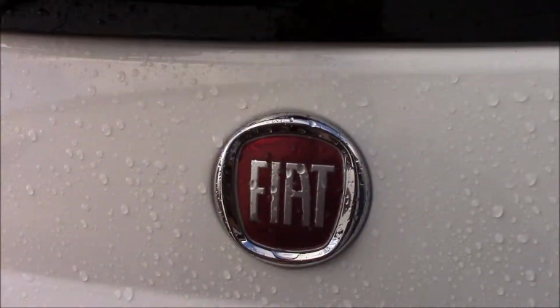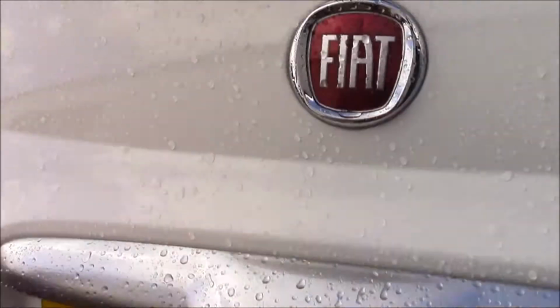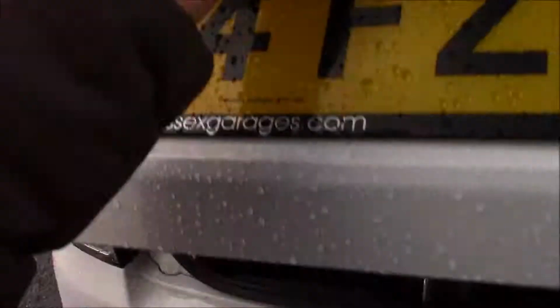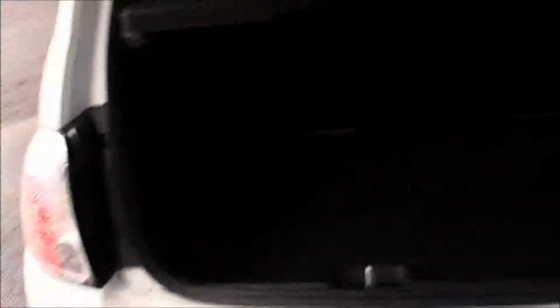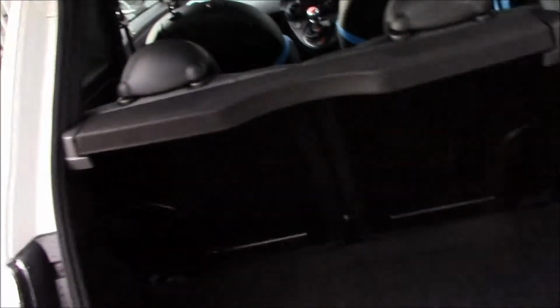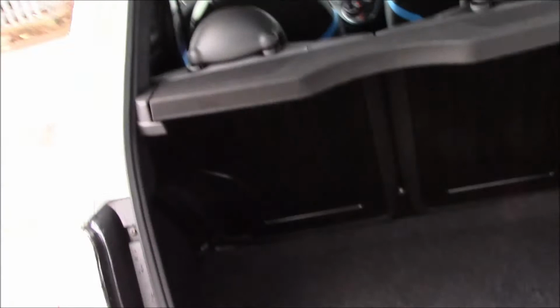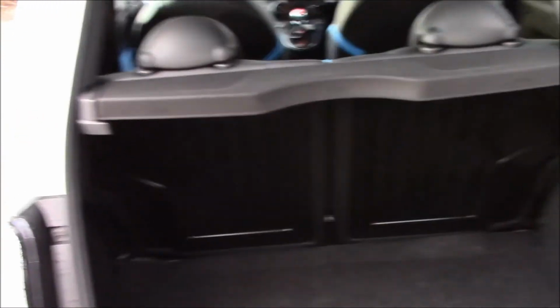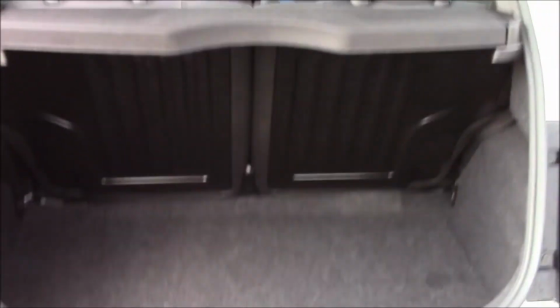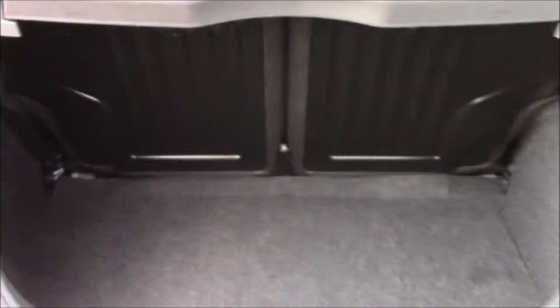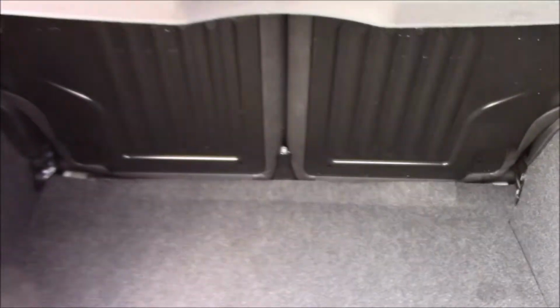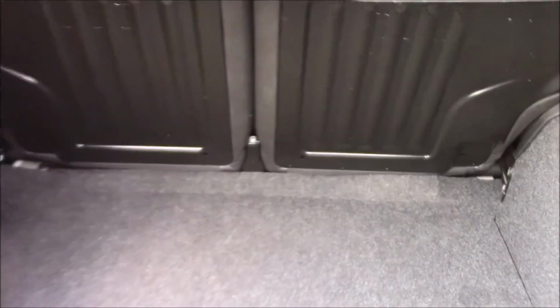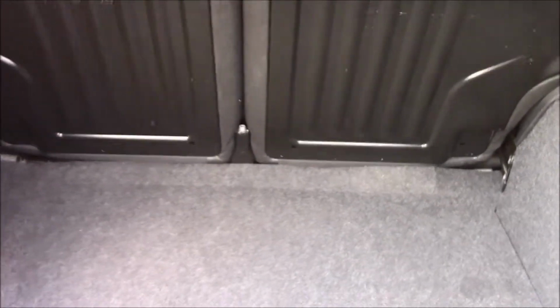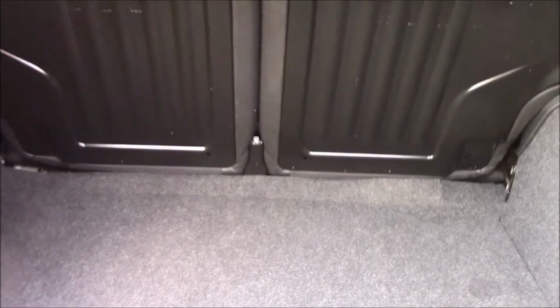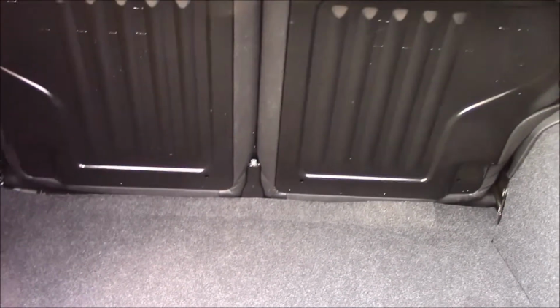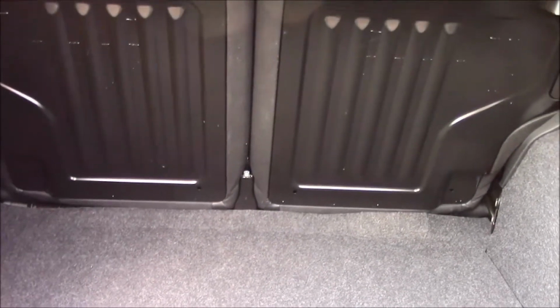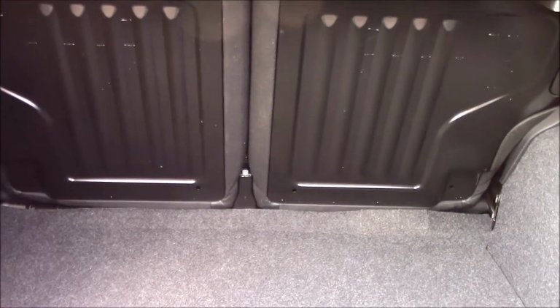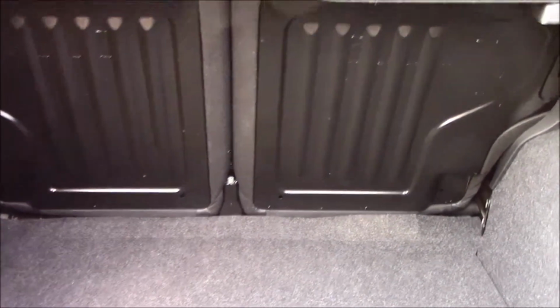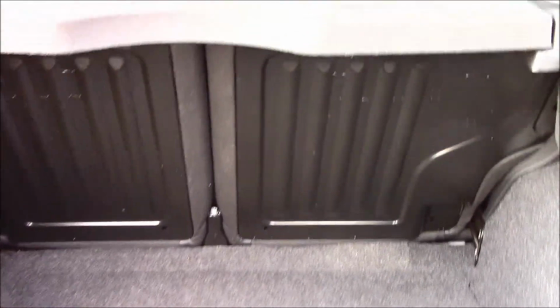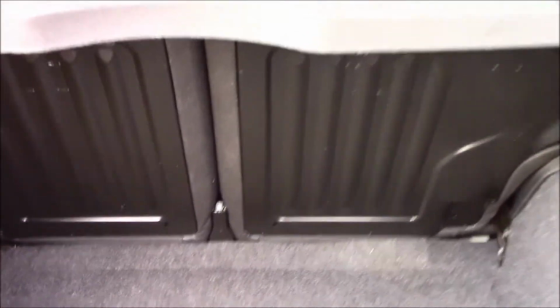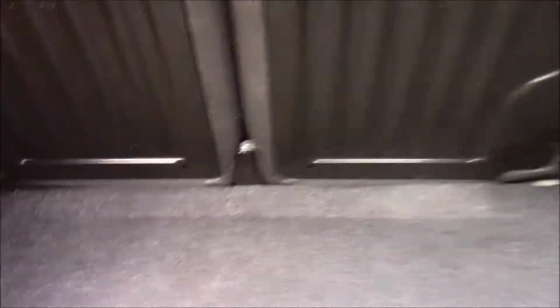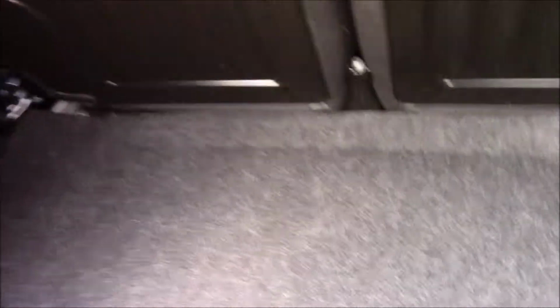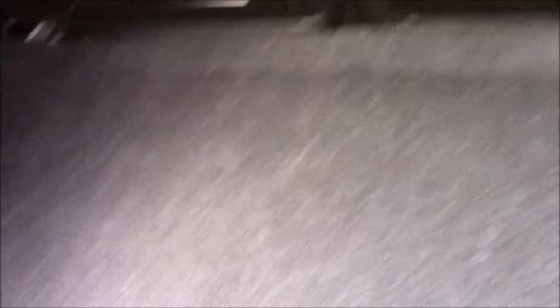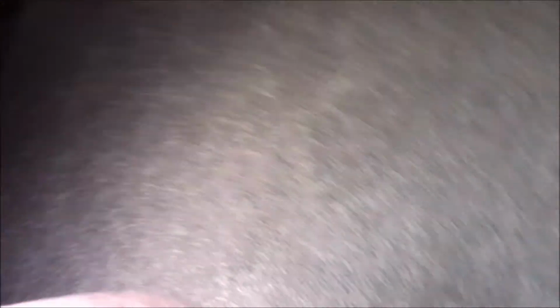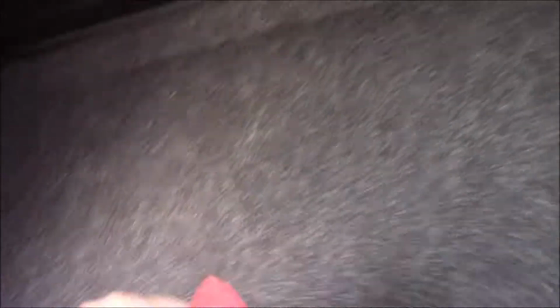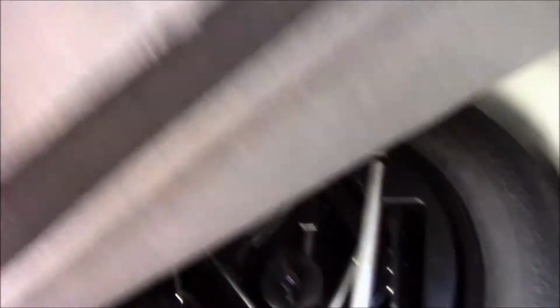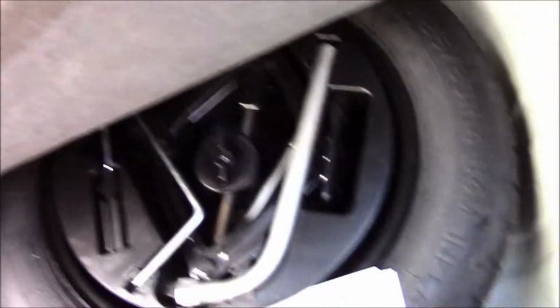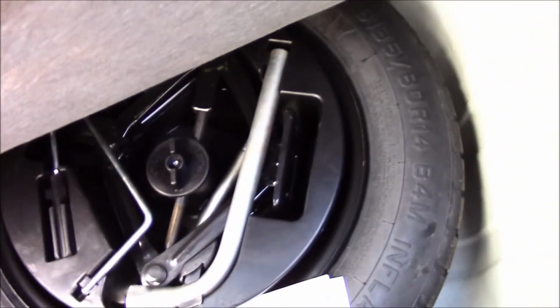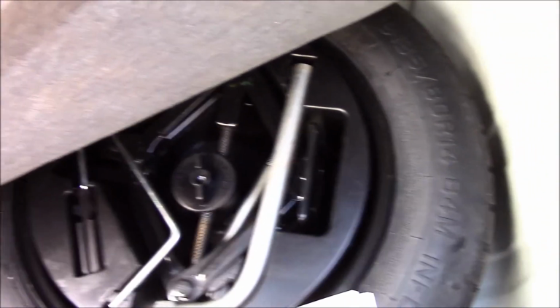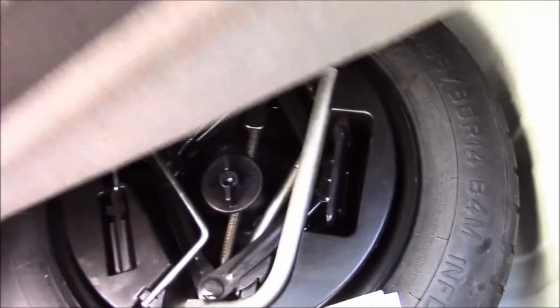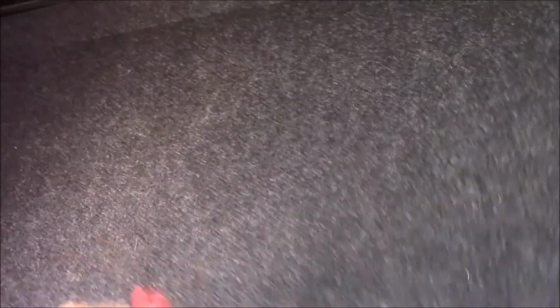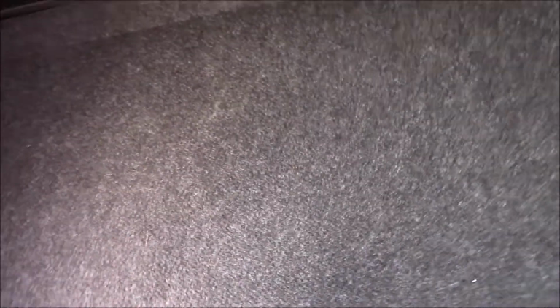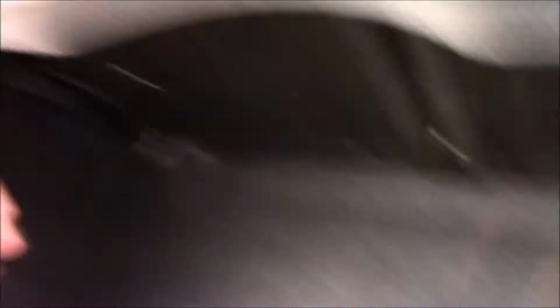If we take a look at the boot, you can see it has quite a spacious boot. The back seats are a 50/50 split and can be folded for additional space. Right underneath, we also have a temporary spare wheel.